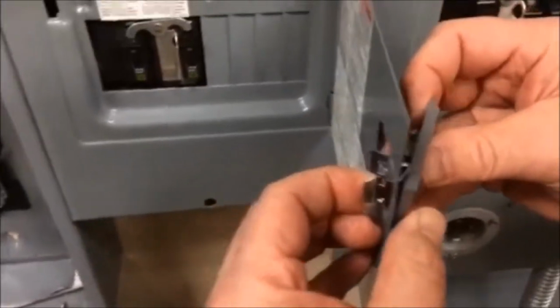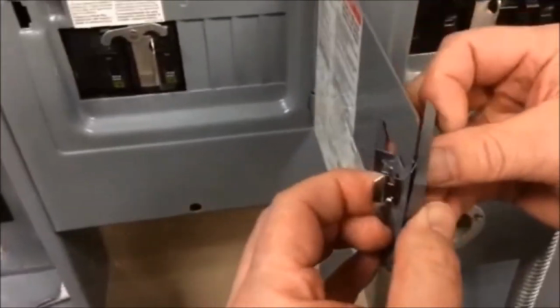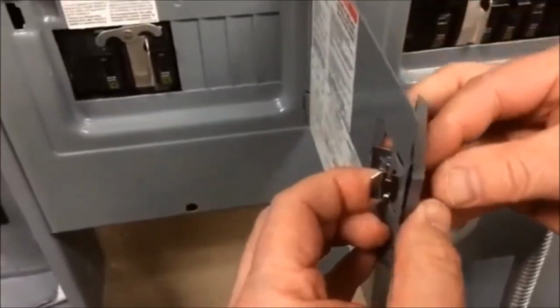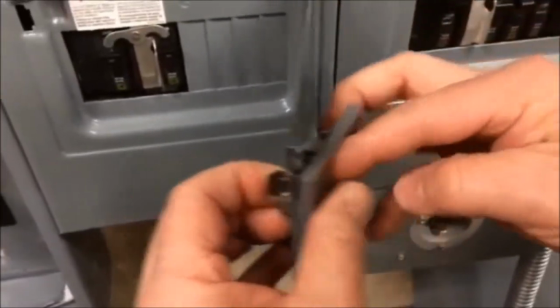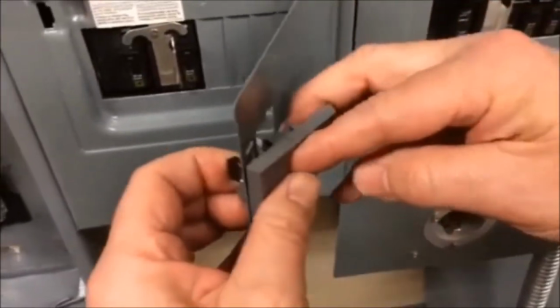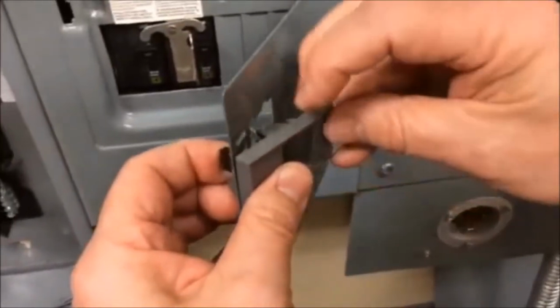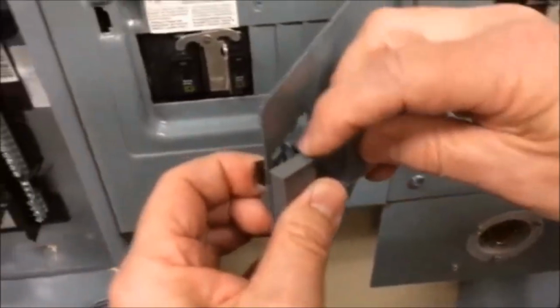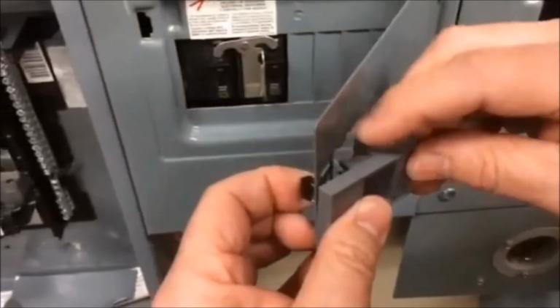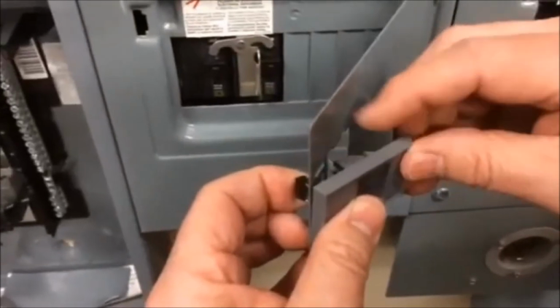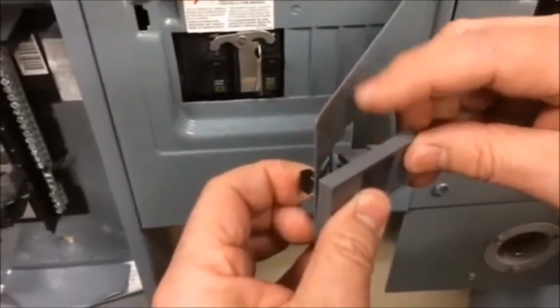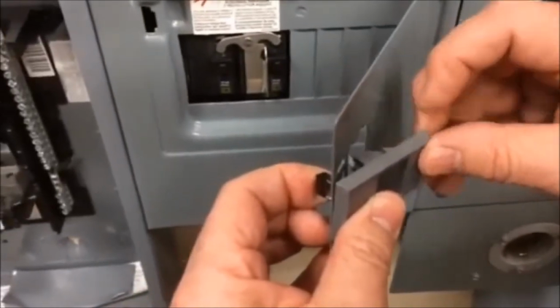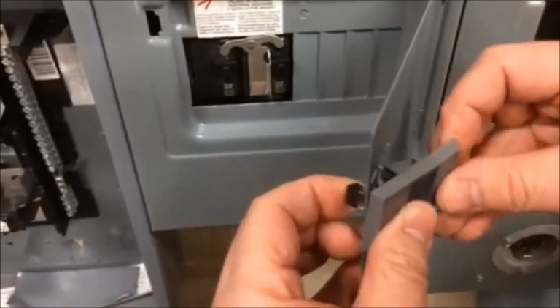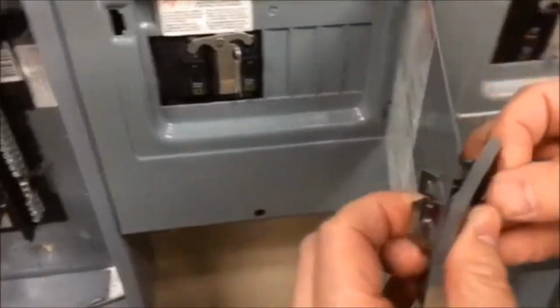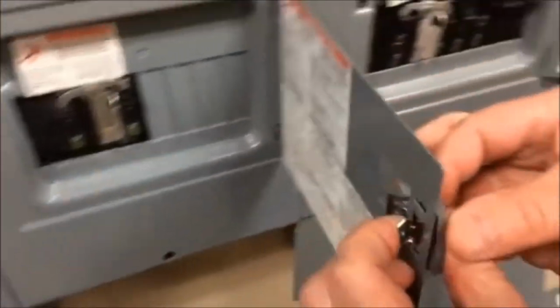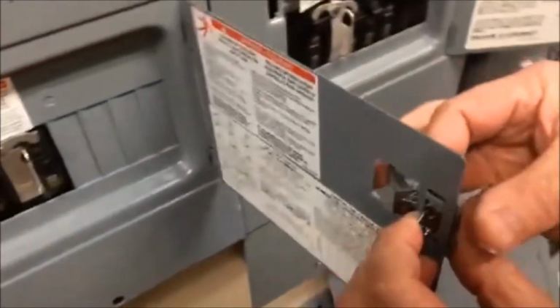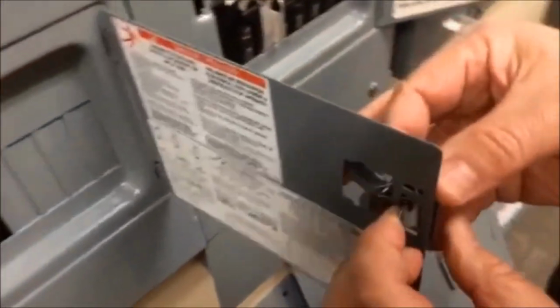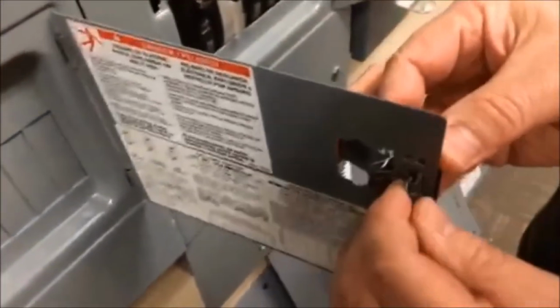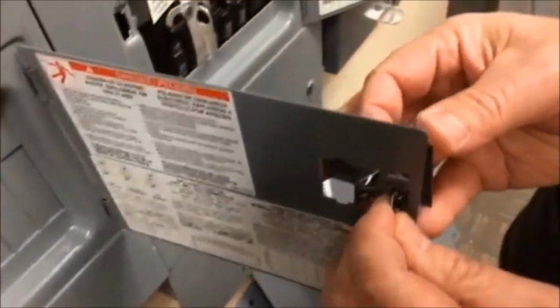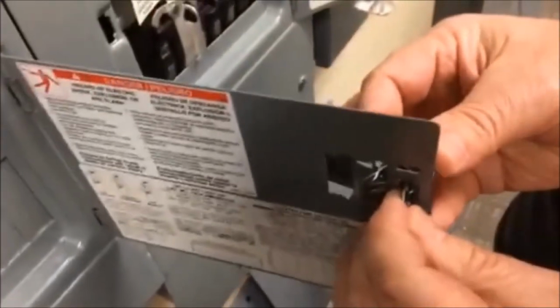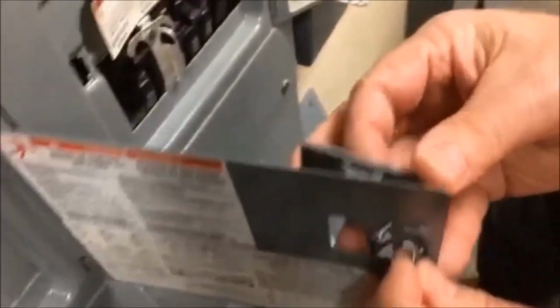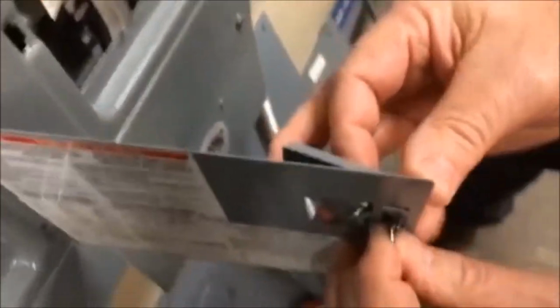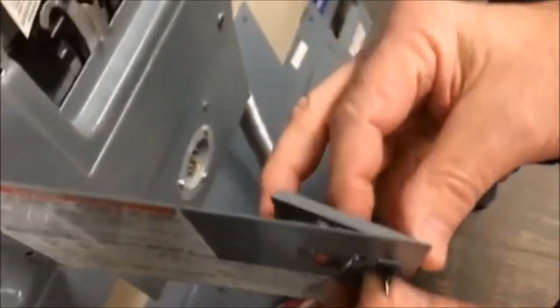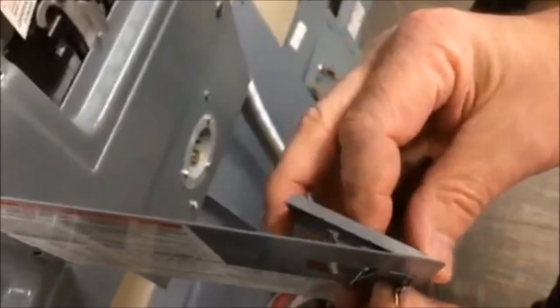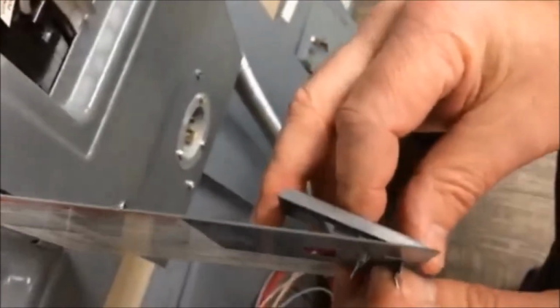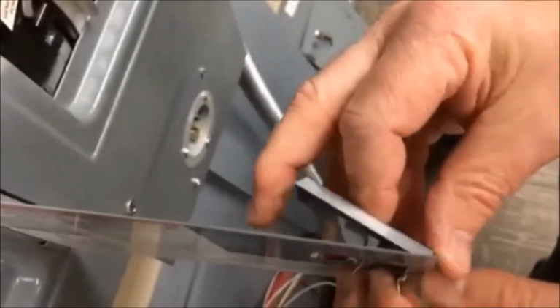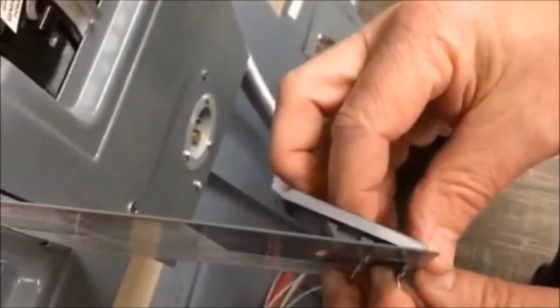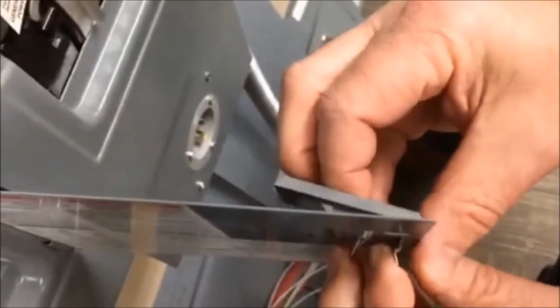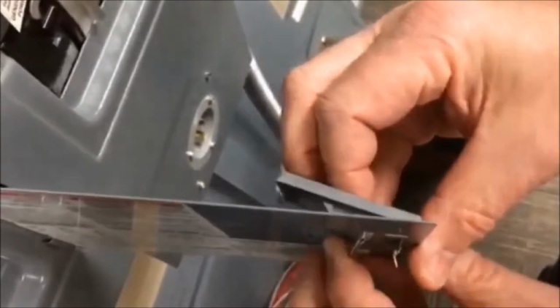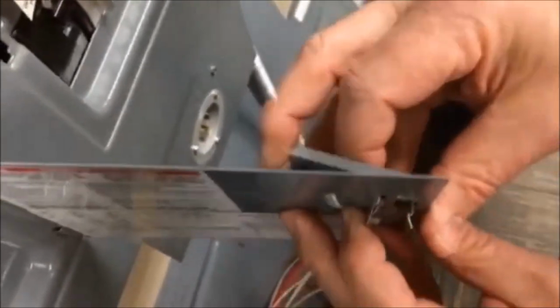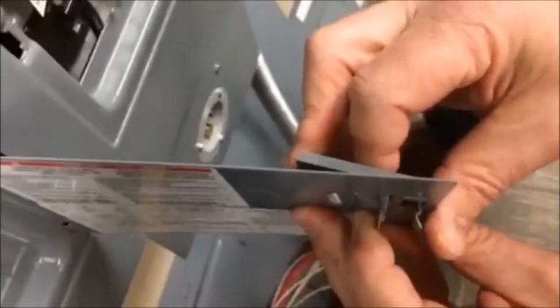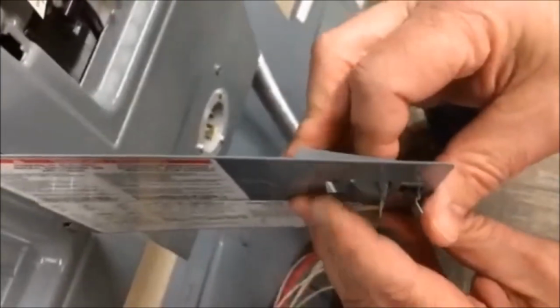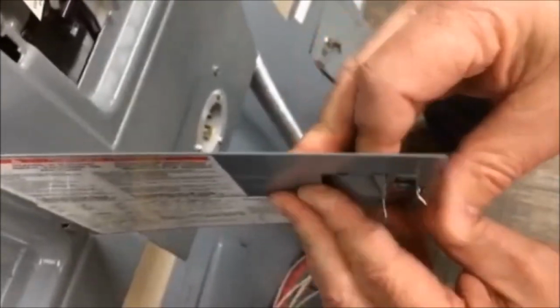Note the two tabs at the top that fit into the opening. This will take considerable force to press into that opening, but once you do it should lock into place.